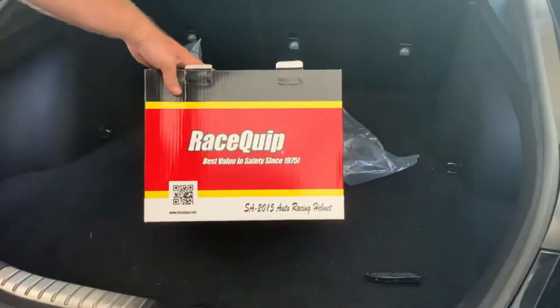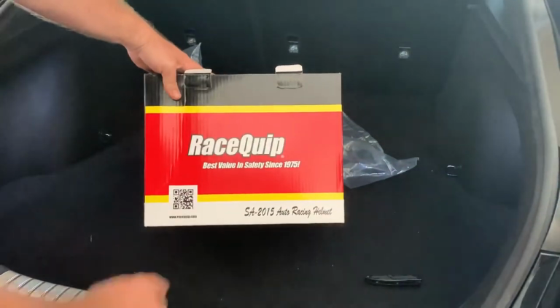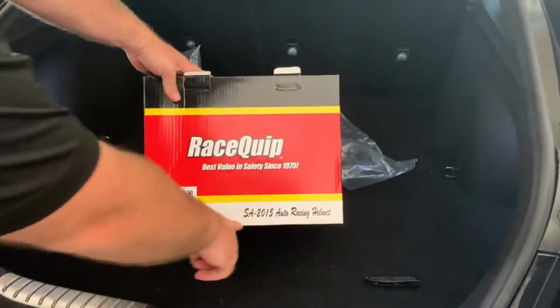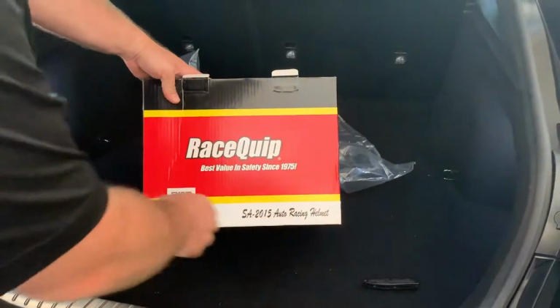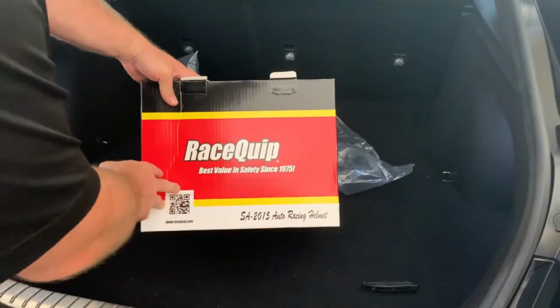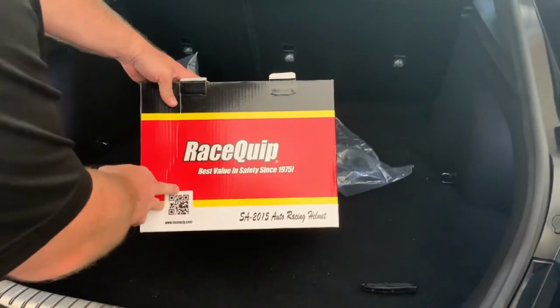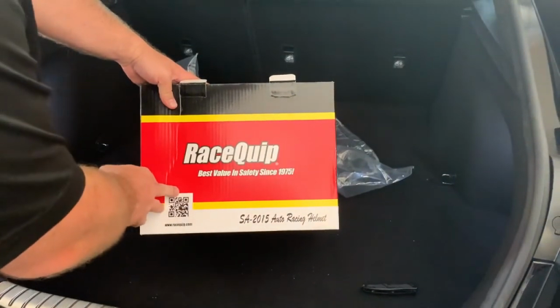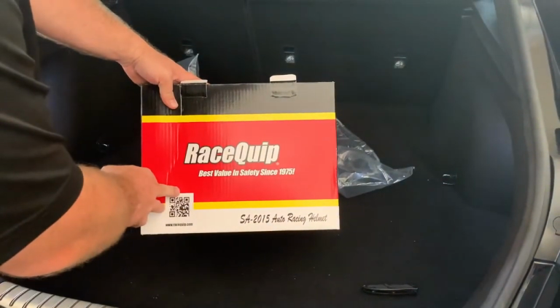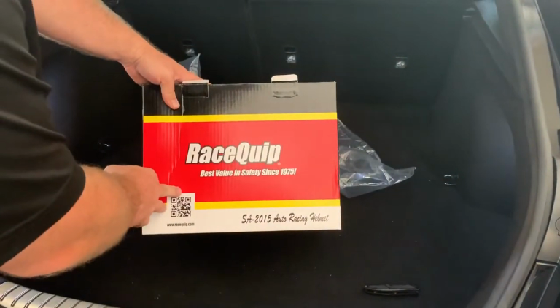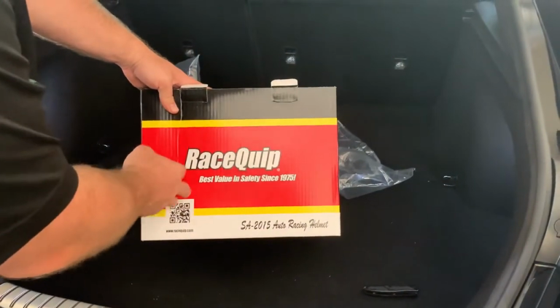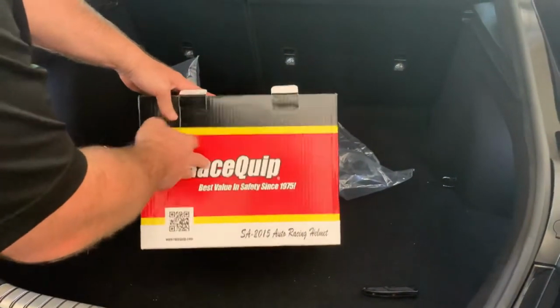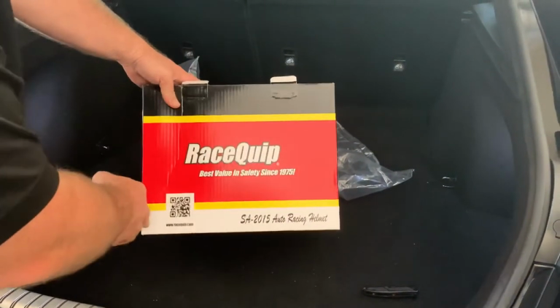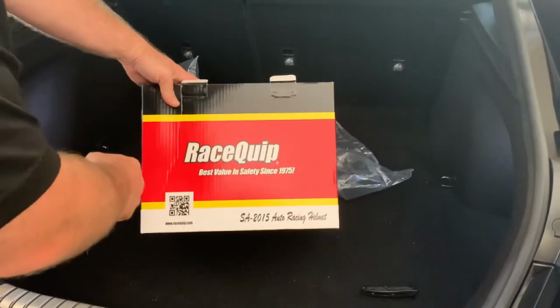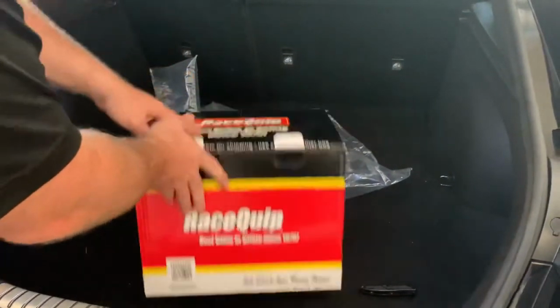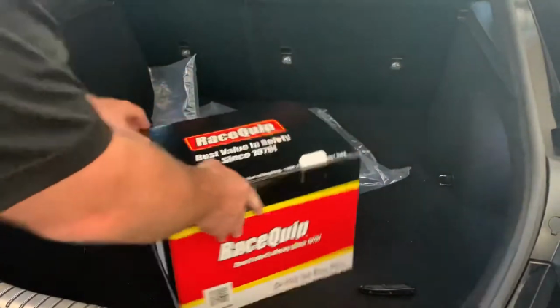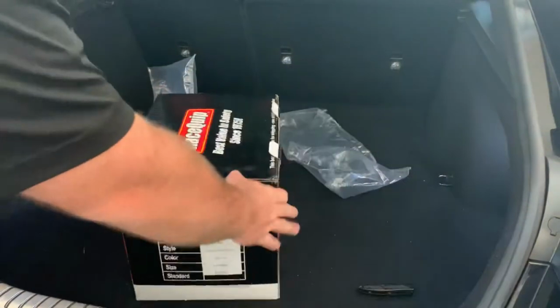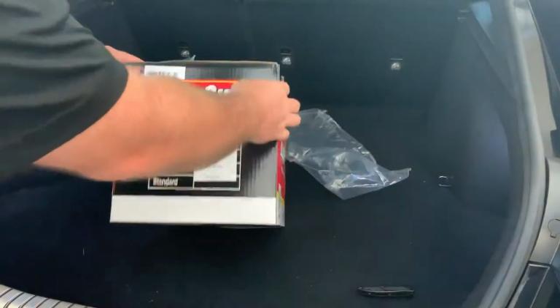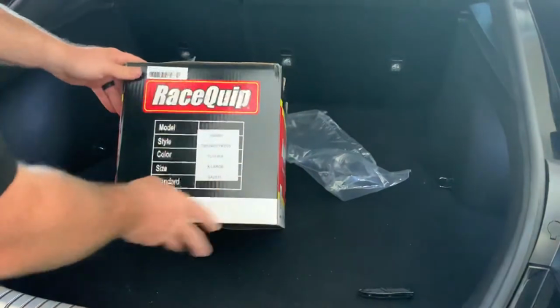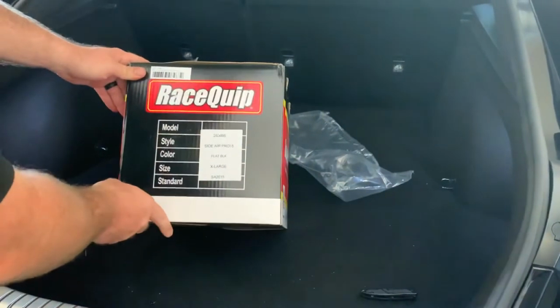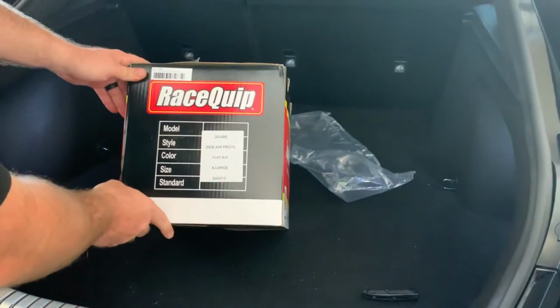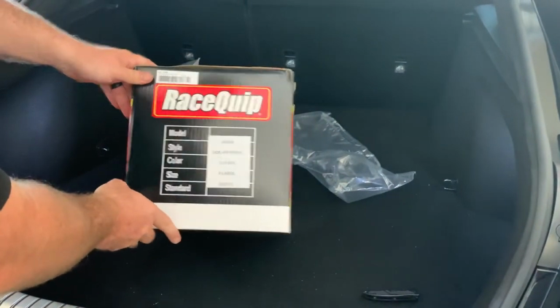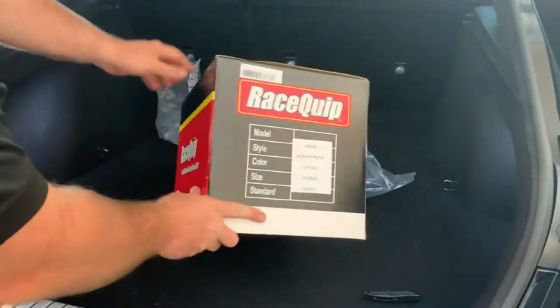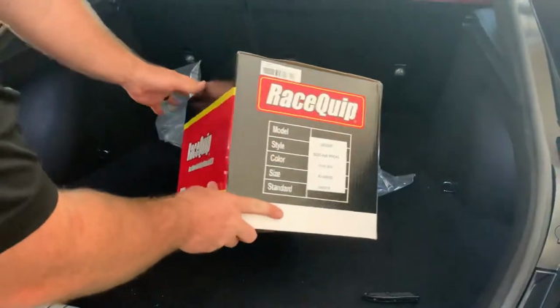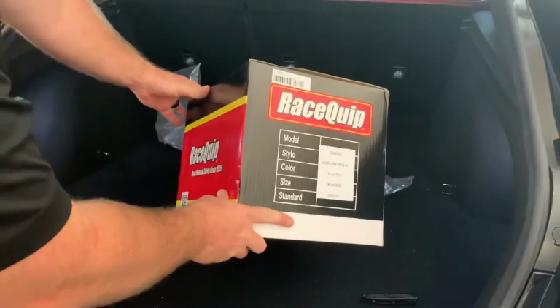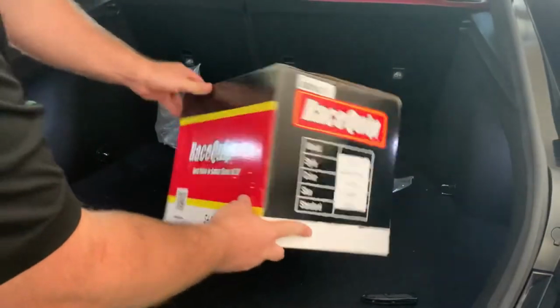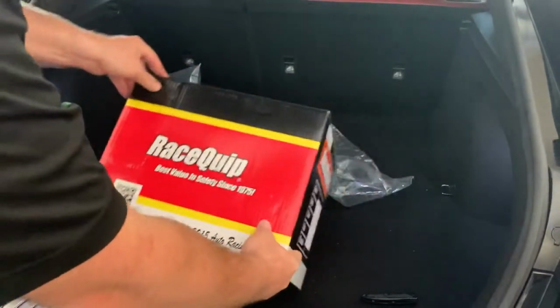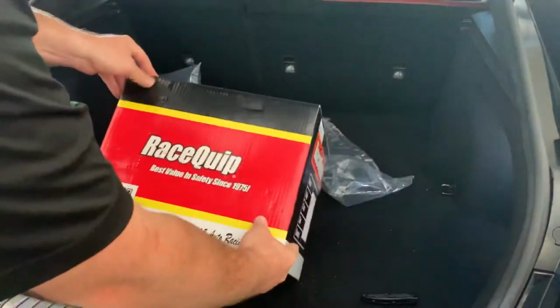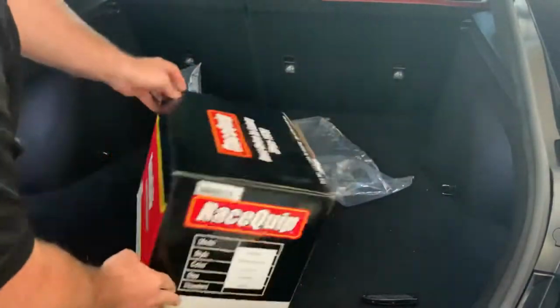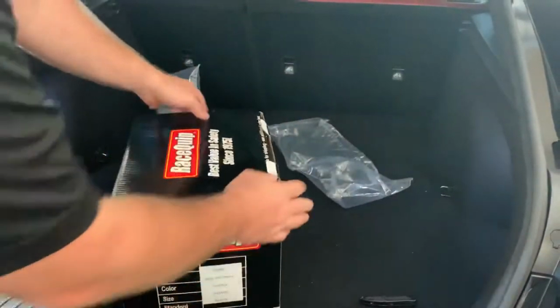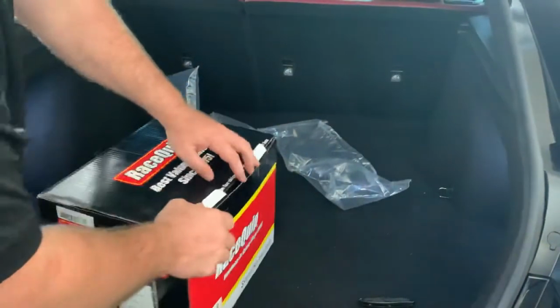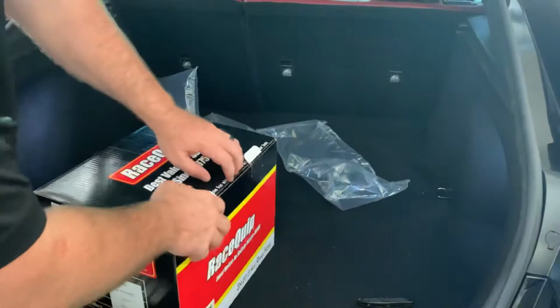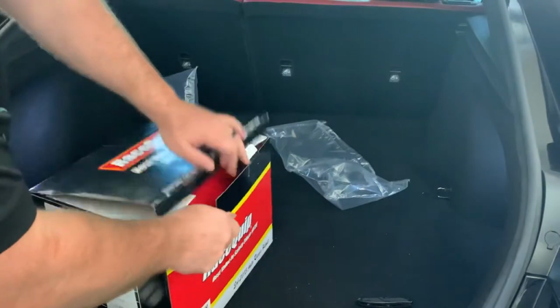Alright, so this is an SA 2015 auto racing helmet. Flat black. Let's see what's in here.